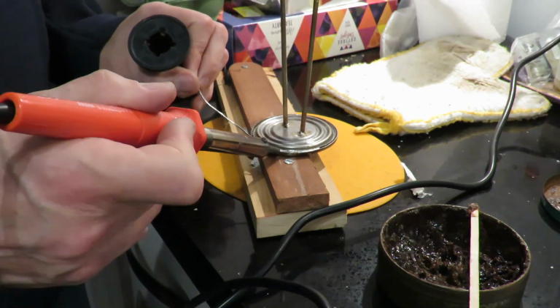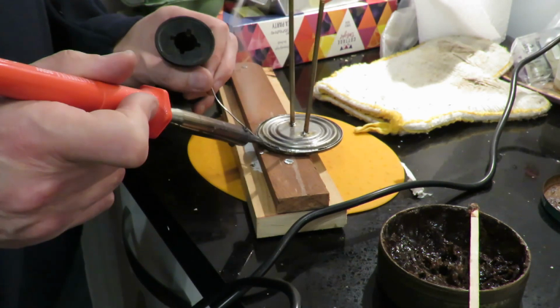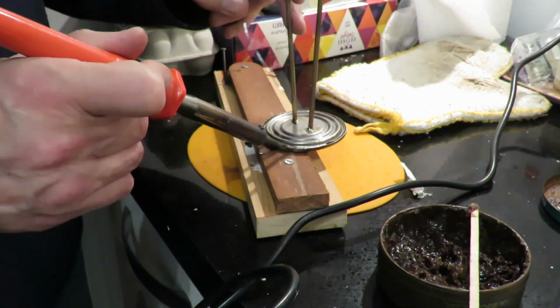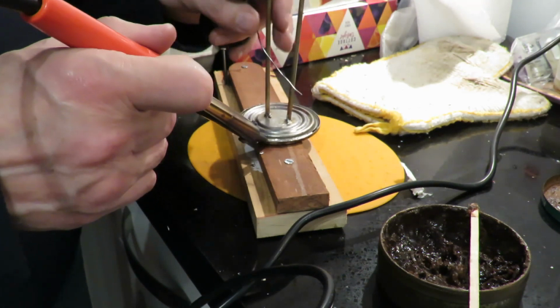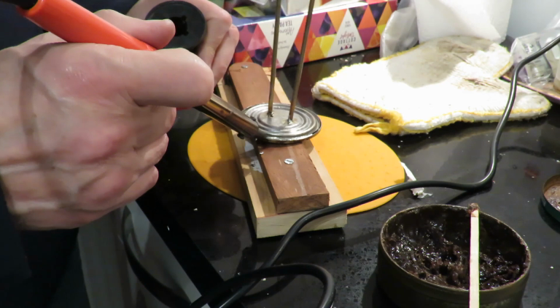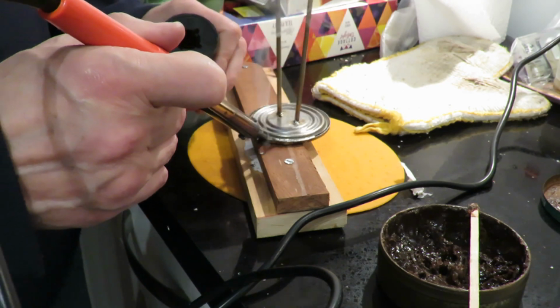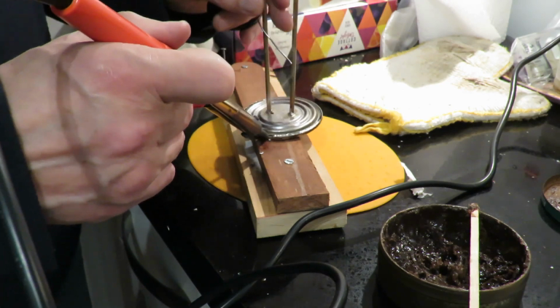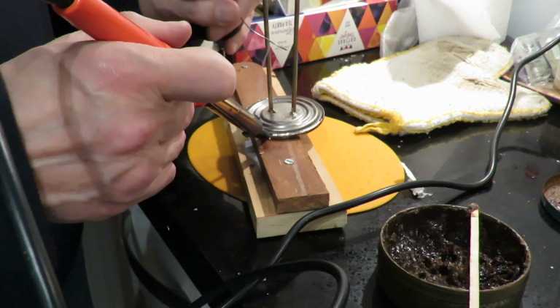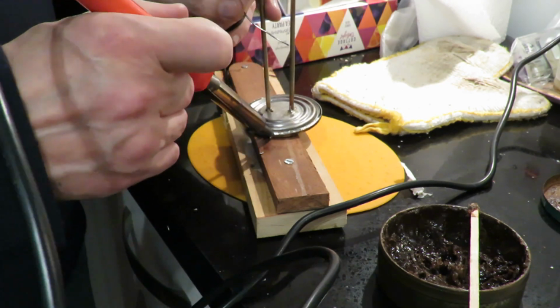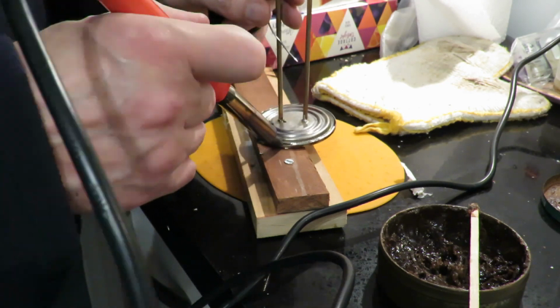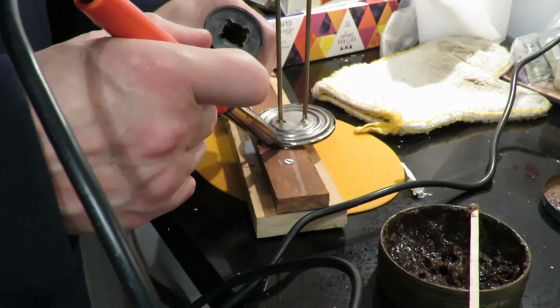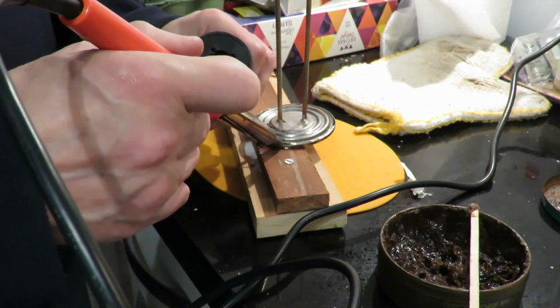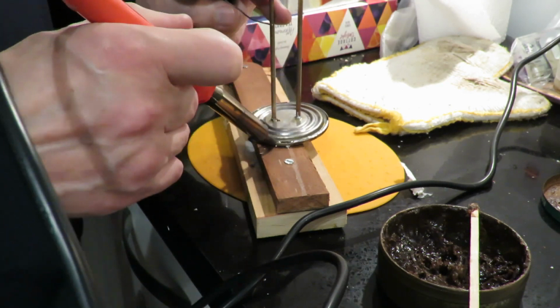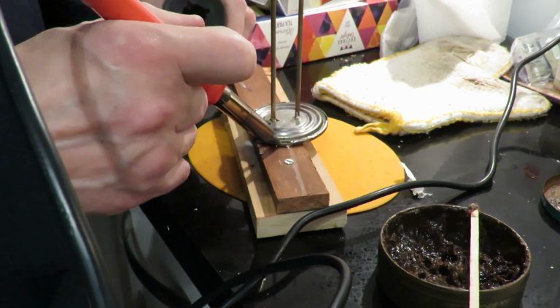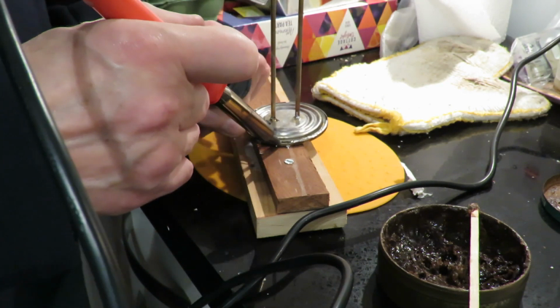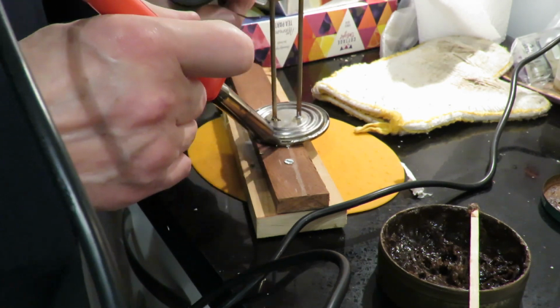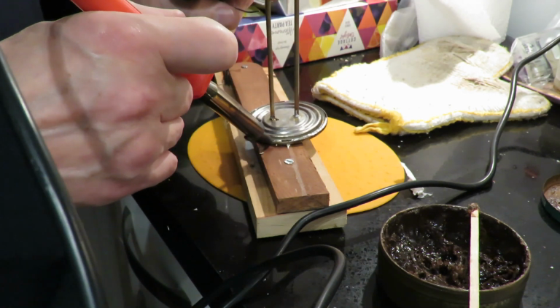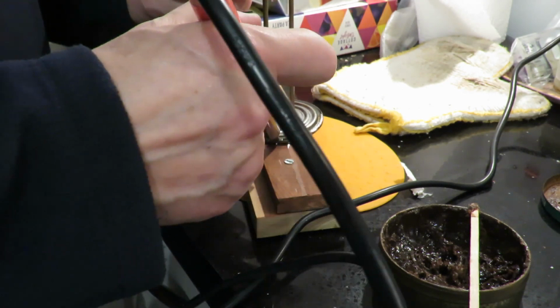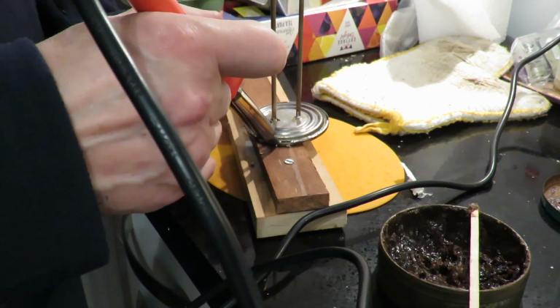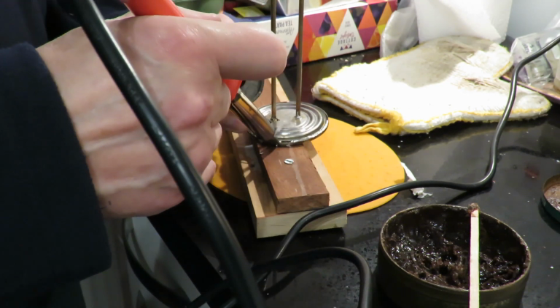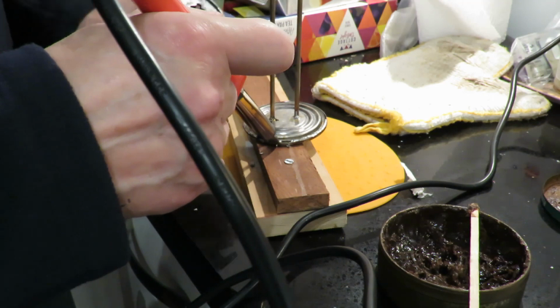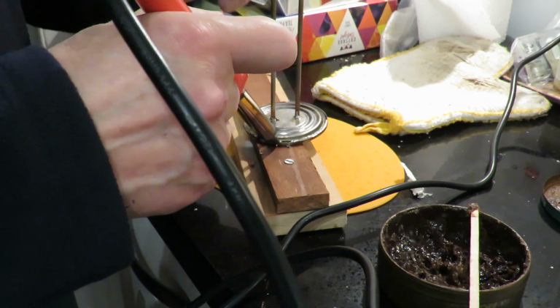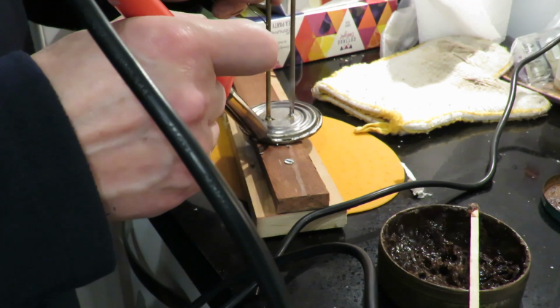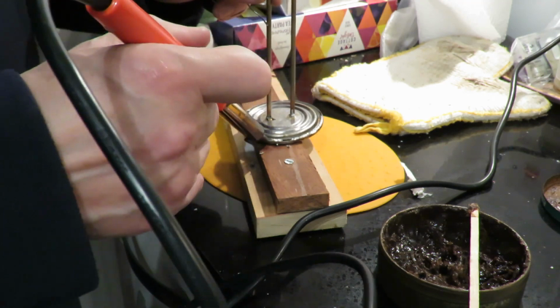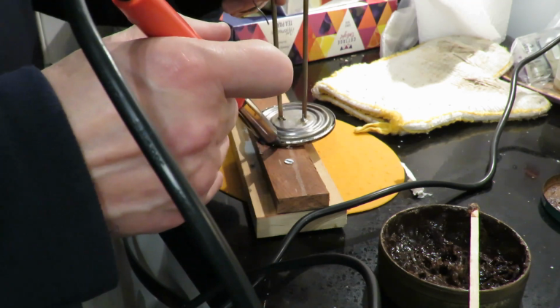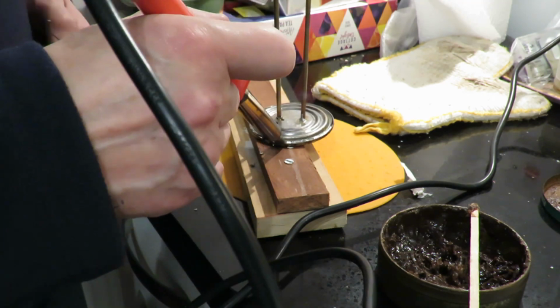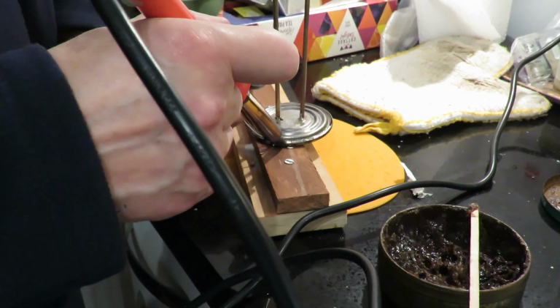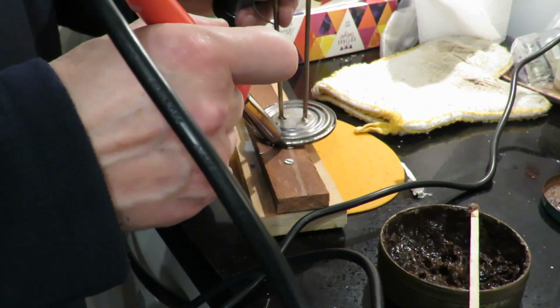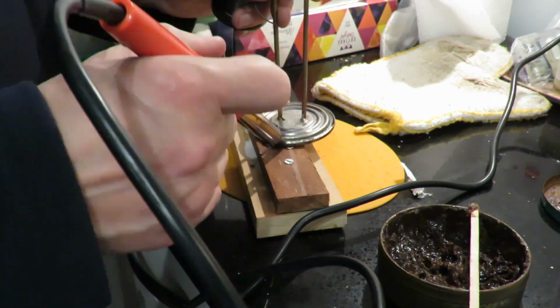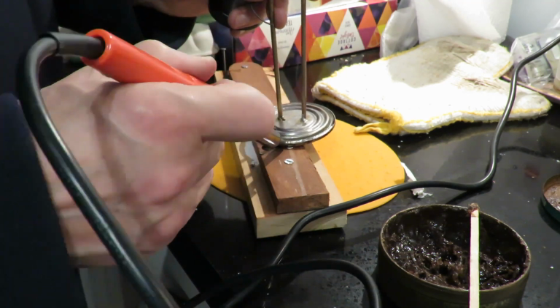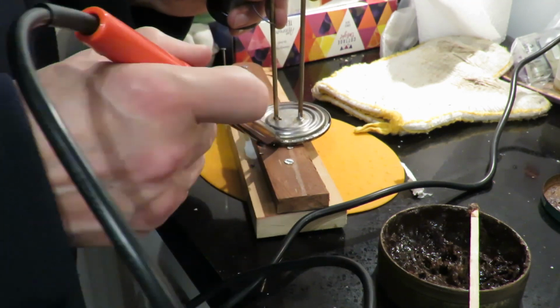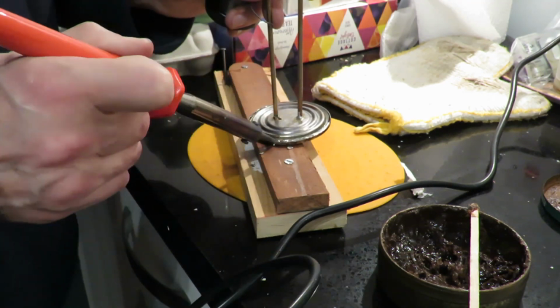I got the measurements wrong, but I think we'll be okay. It just means the flame is going to be closer to them than I meant it to be.